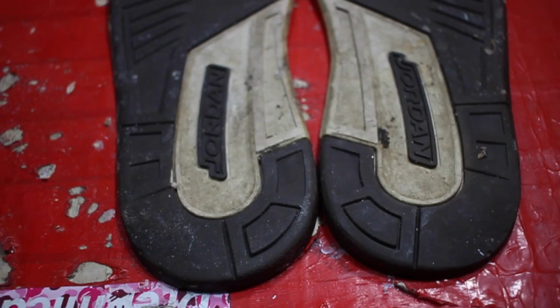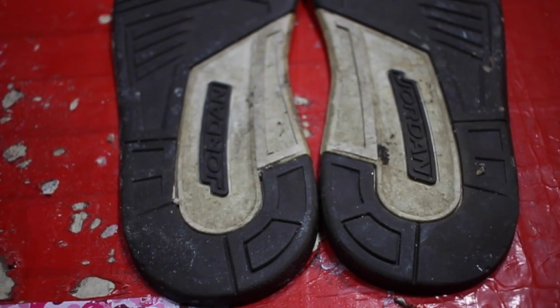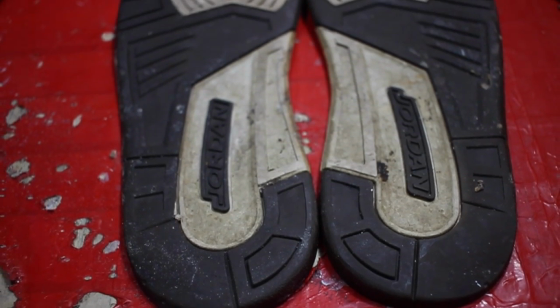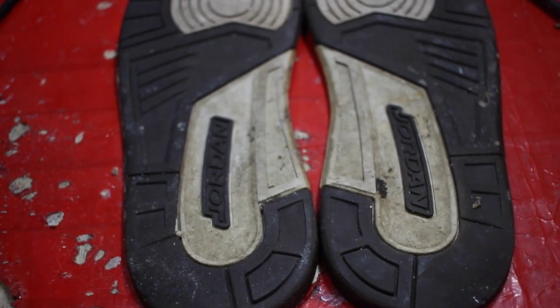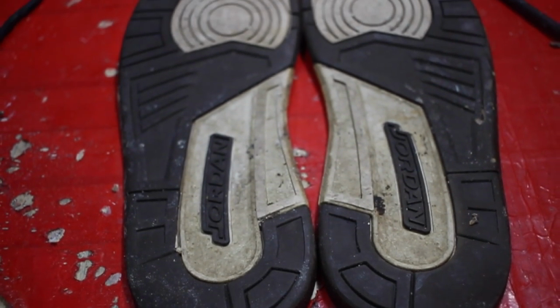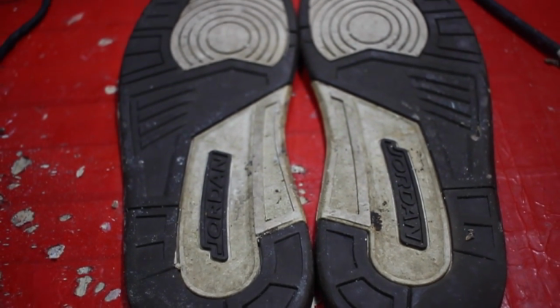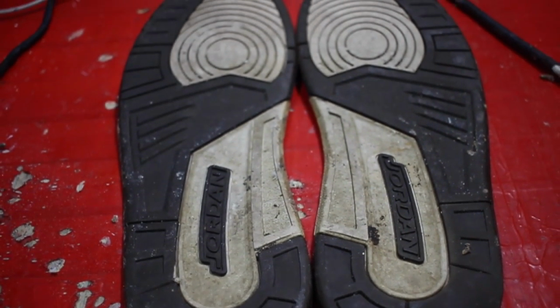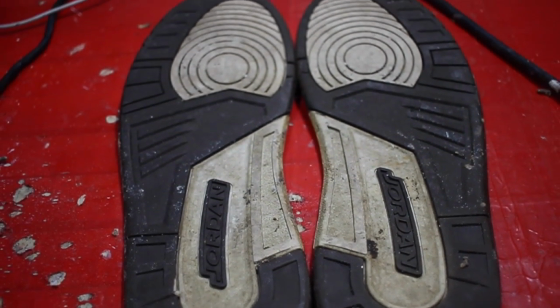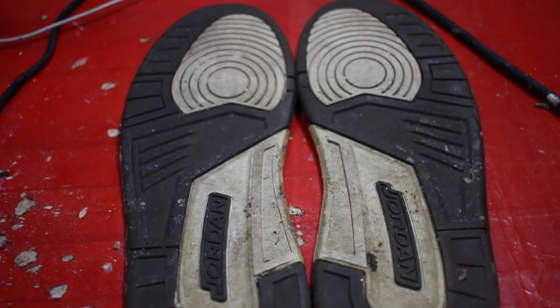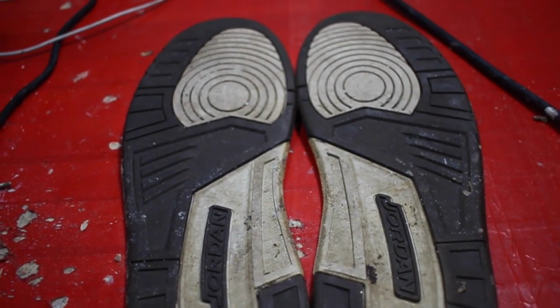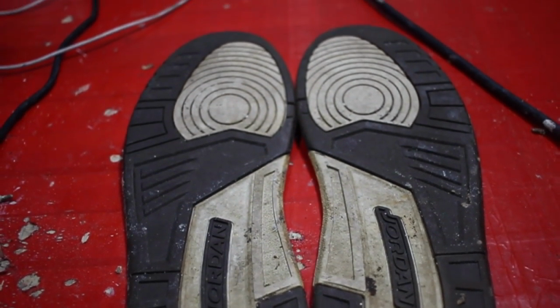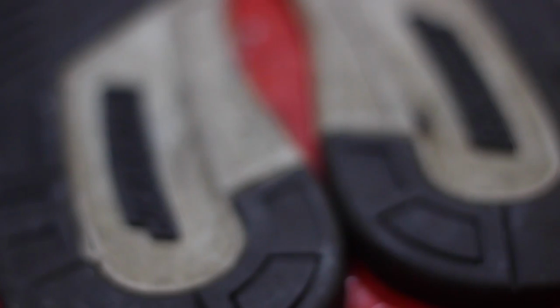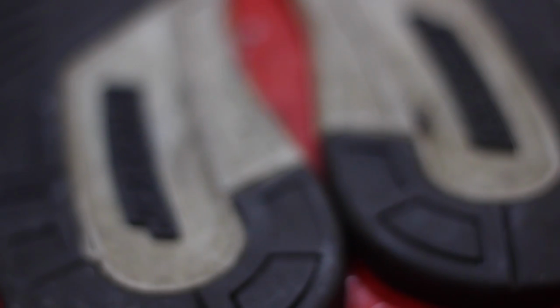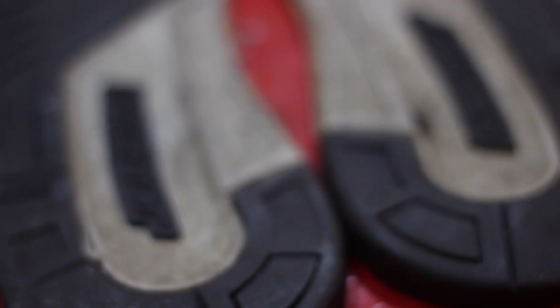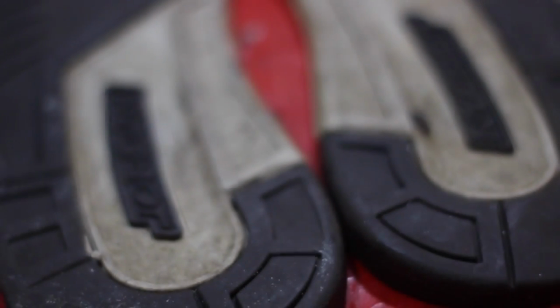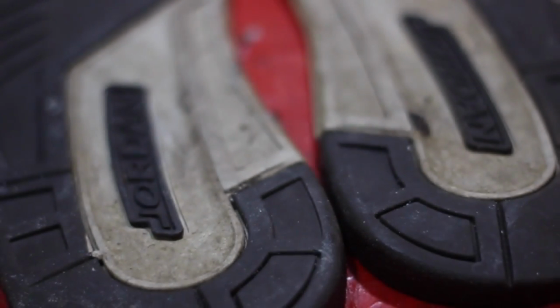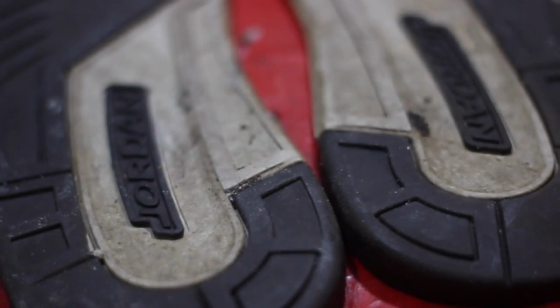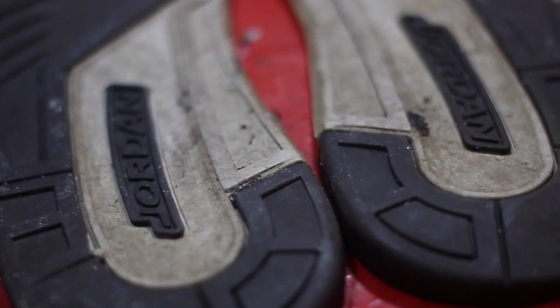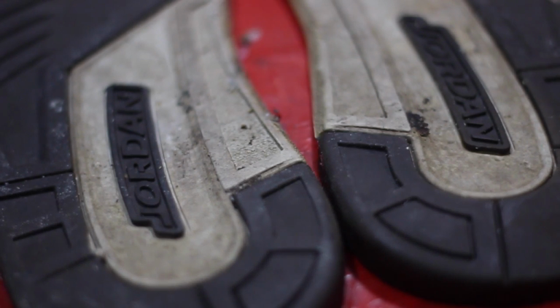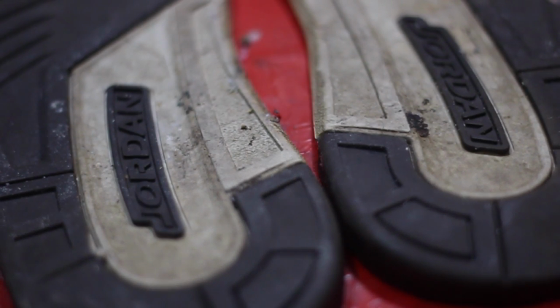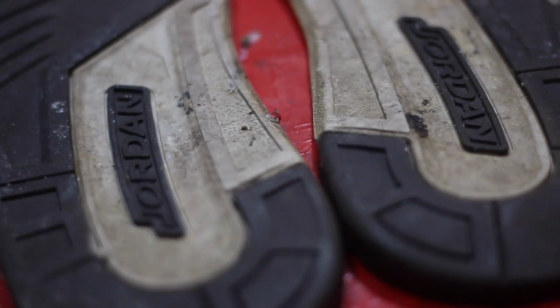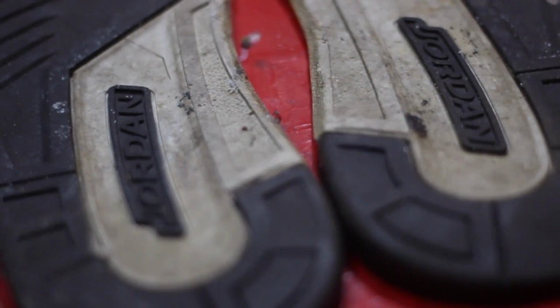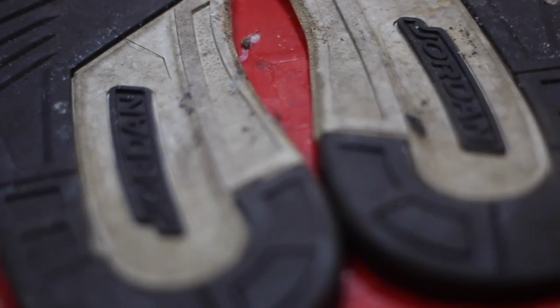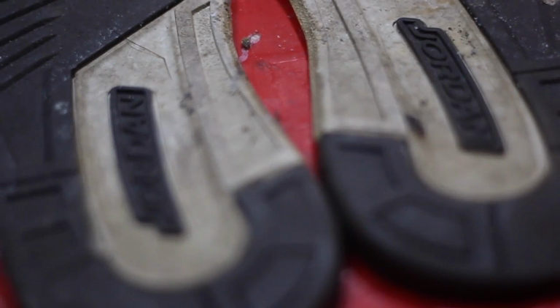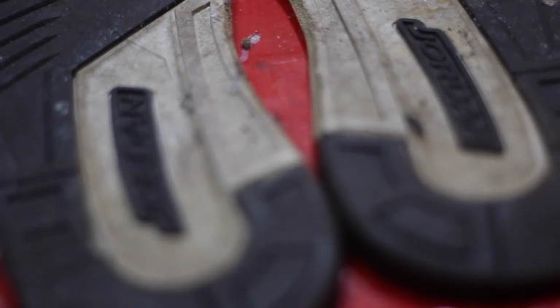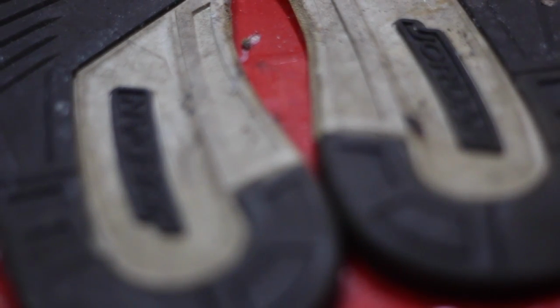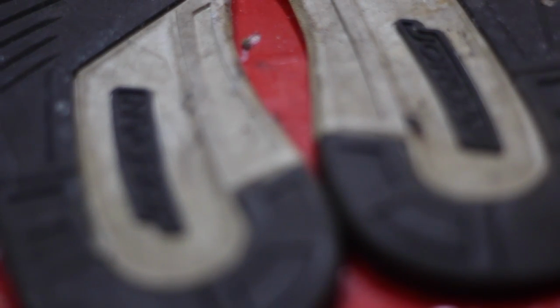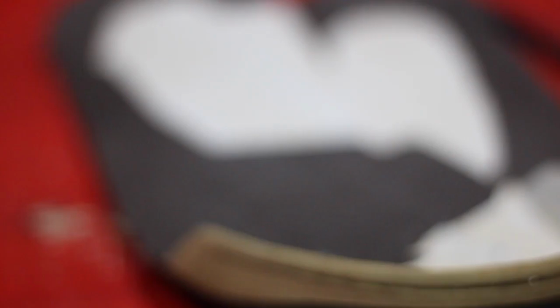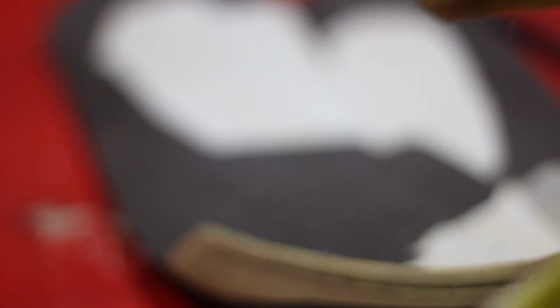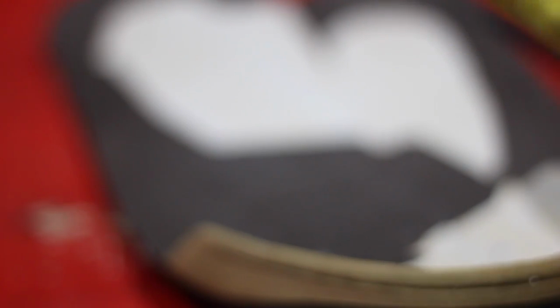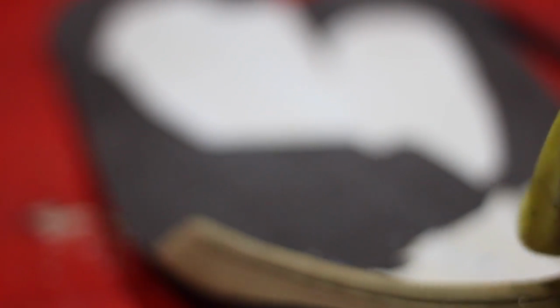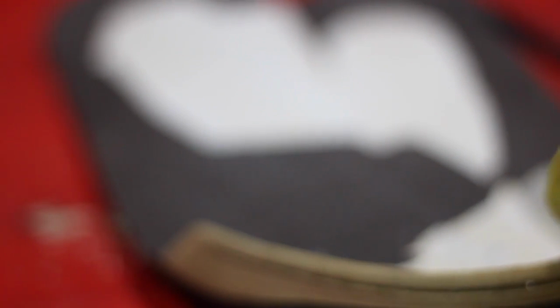As you can clearly see, the soles are in rough shape, so we're gonna use my Michael's Secret Sauce. Wind them all up and make them look brand new as possible — it's the best on the market, better than anything else.